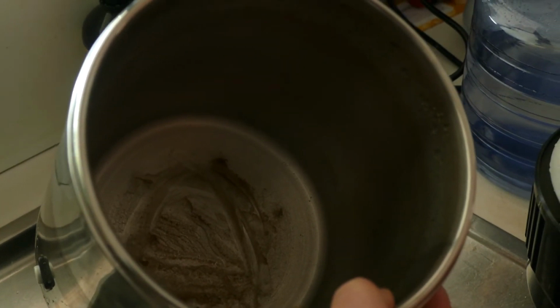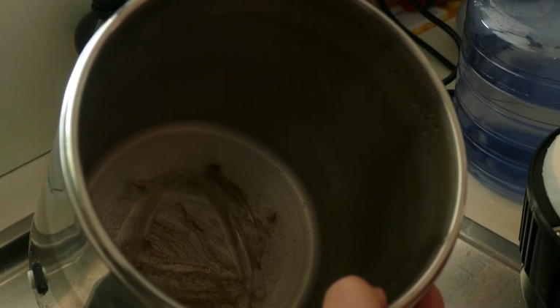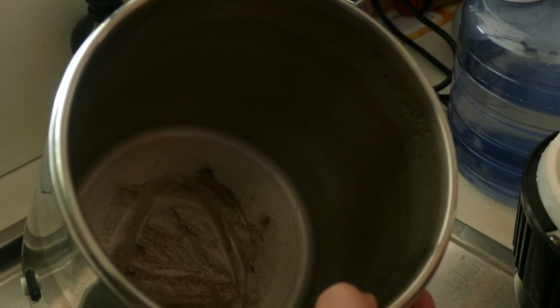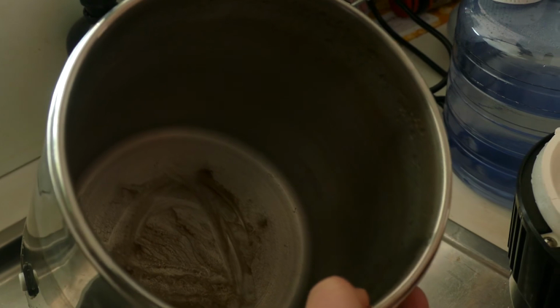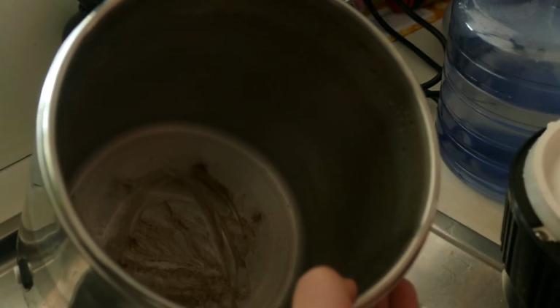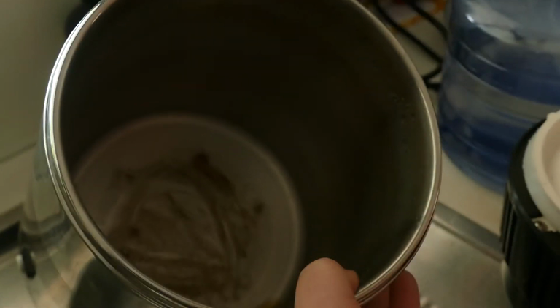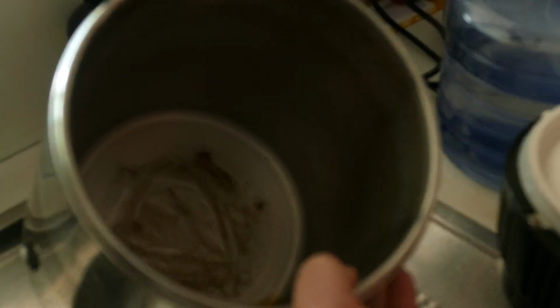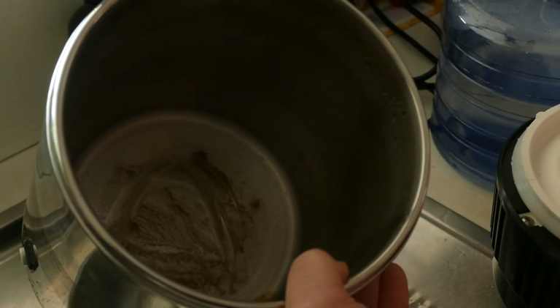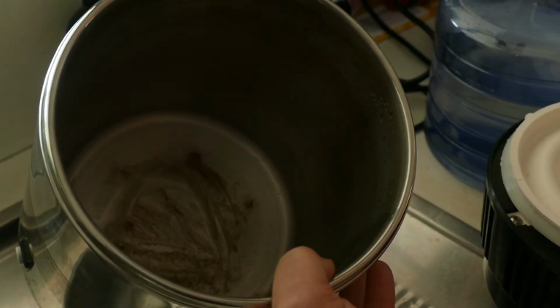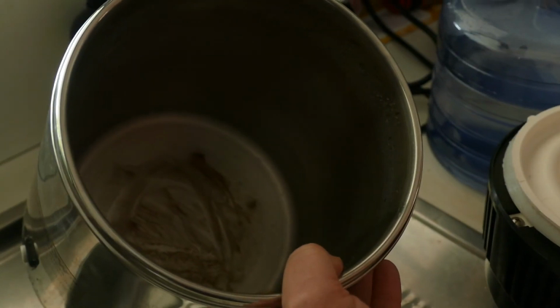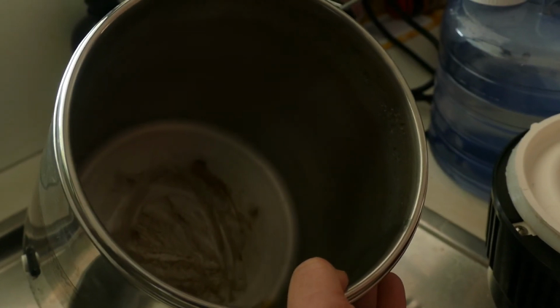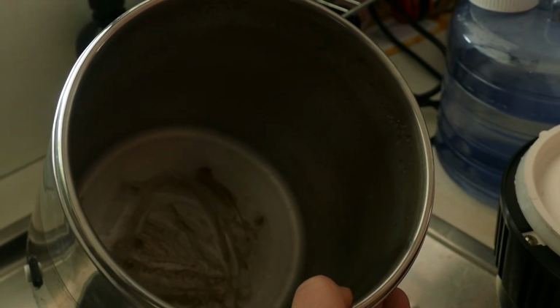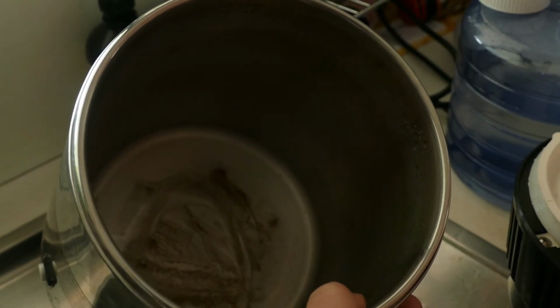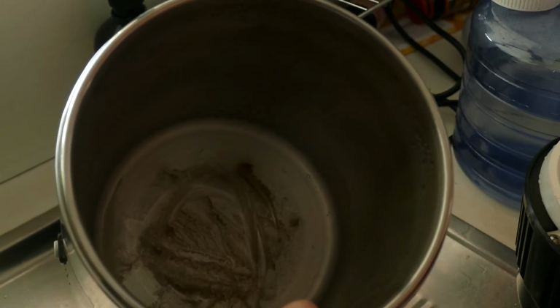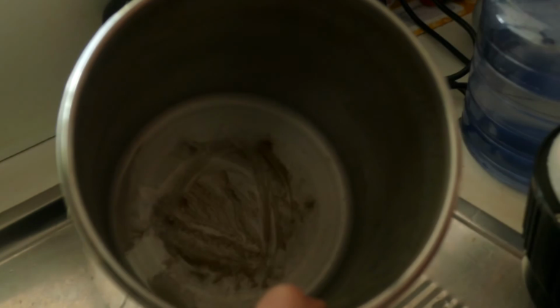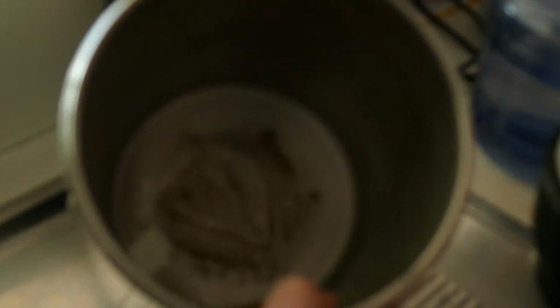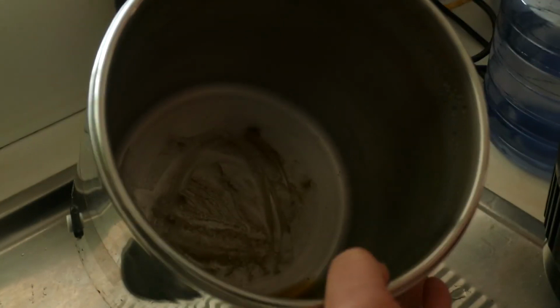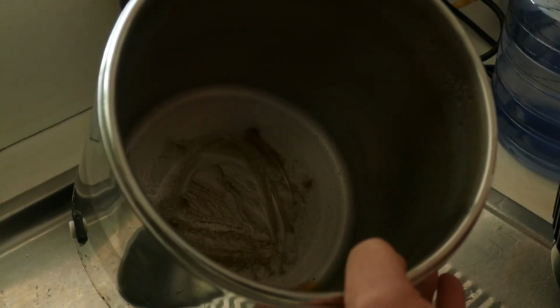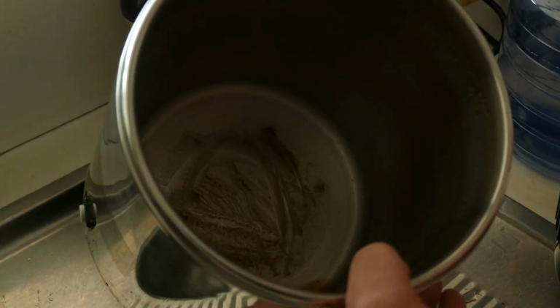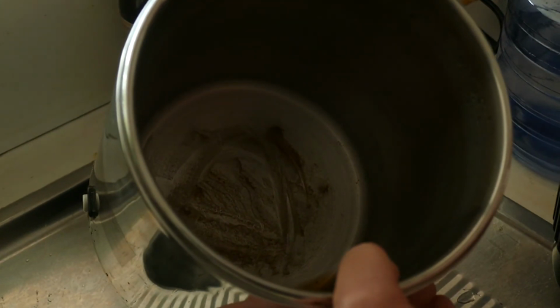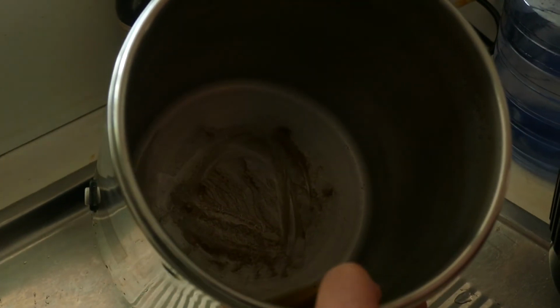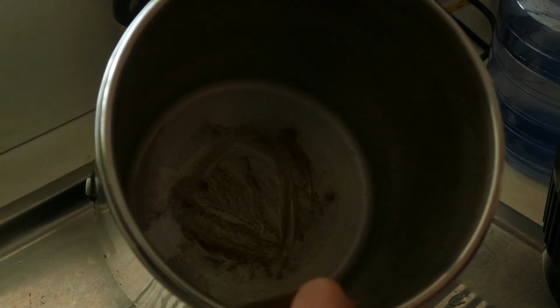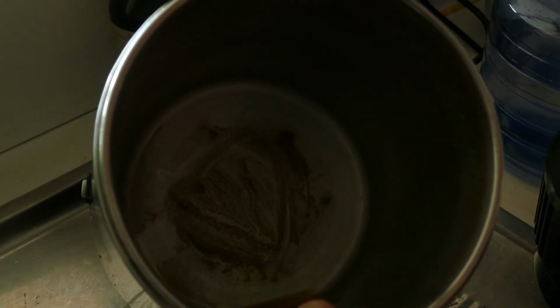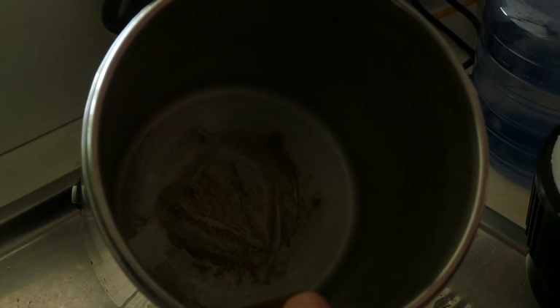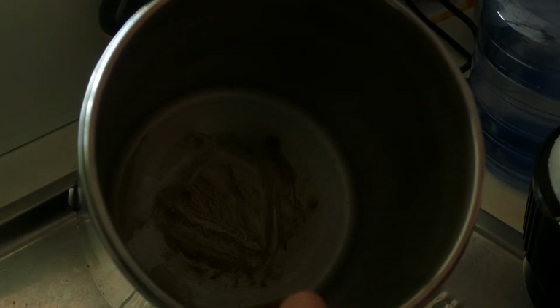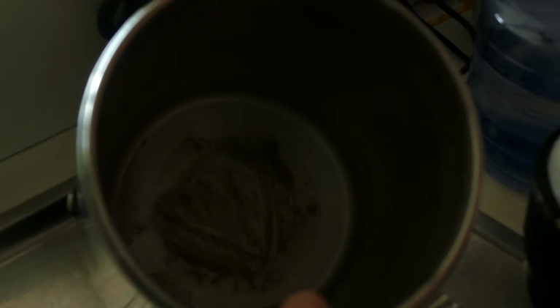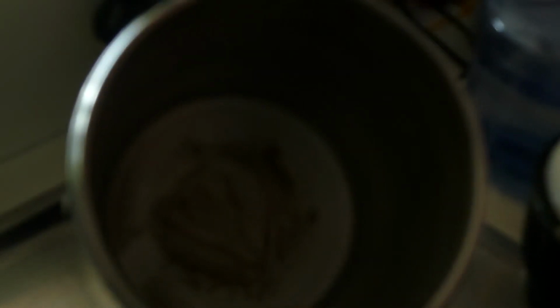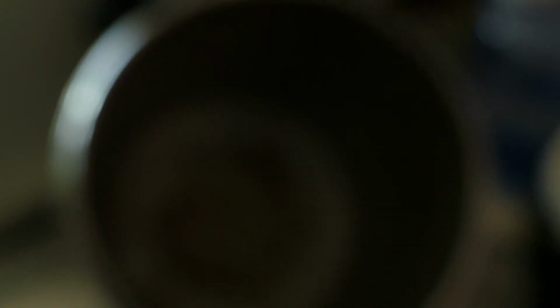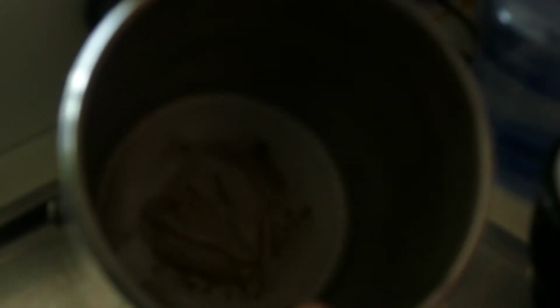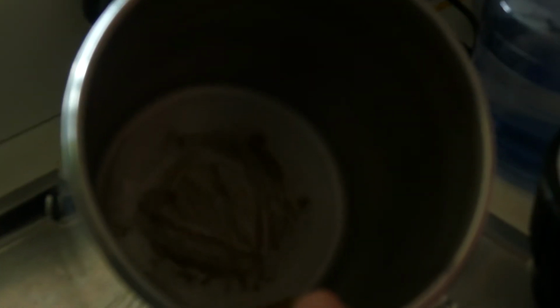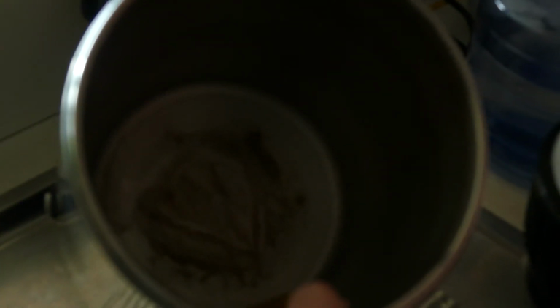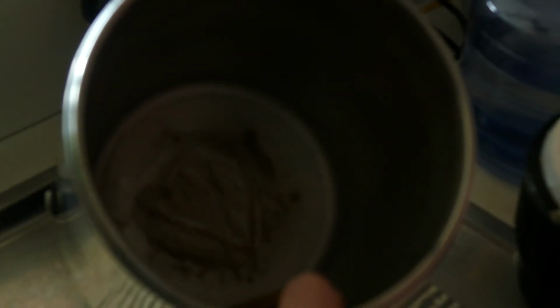Without even worrying about fluoride in the water, which is why I bought this in the first place — look at all the other muck we're drinking. And if you could smell it, if it was smell-o-vision, it smells like radiator coolant. It's horrible.